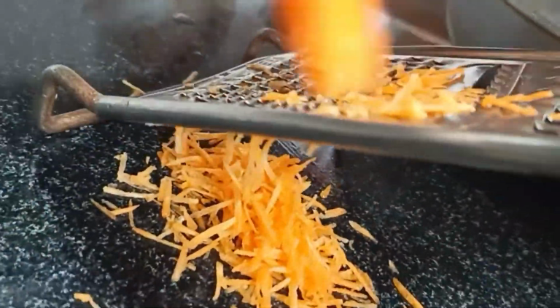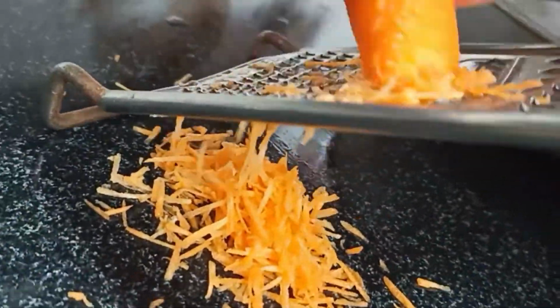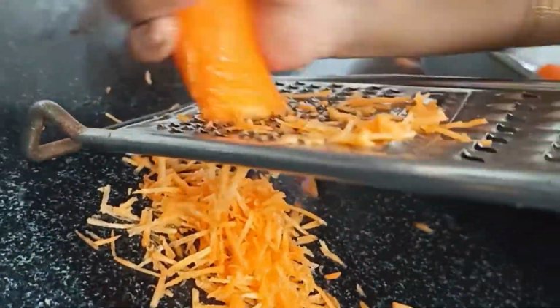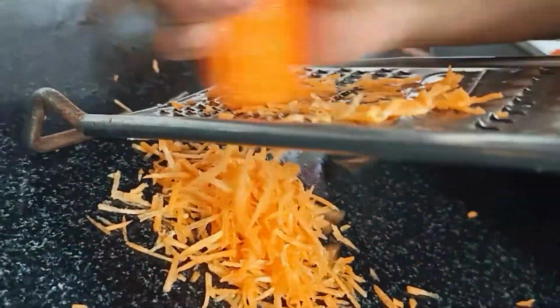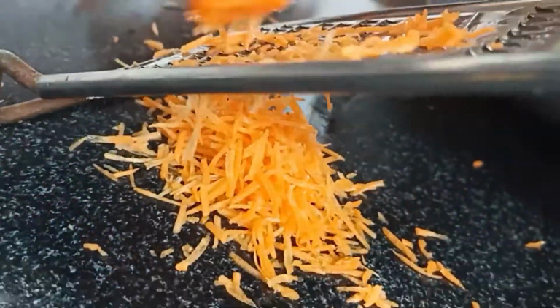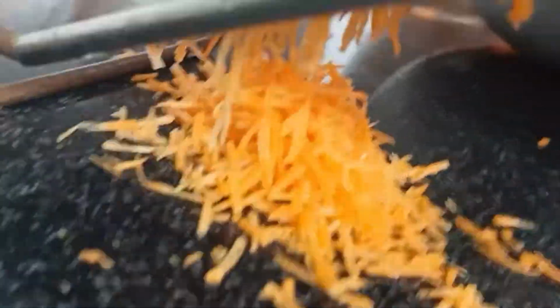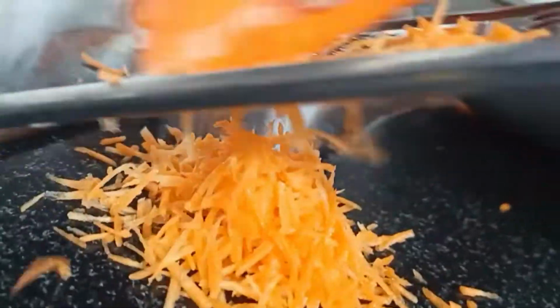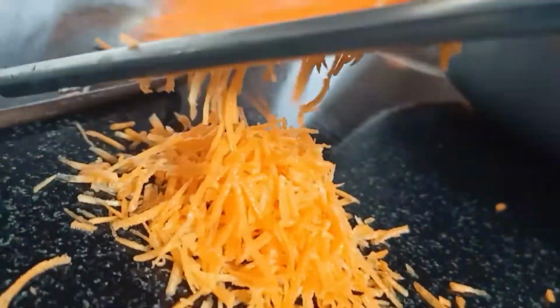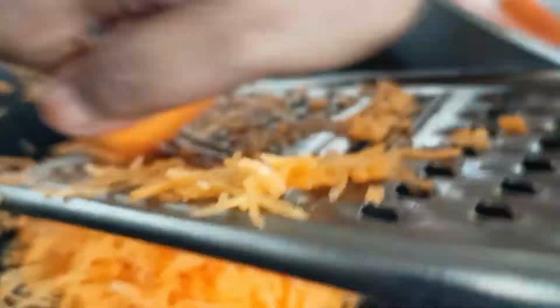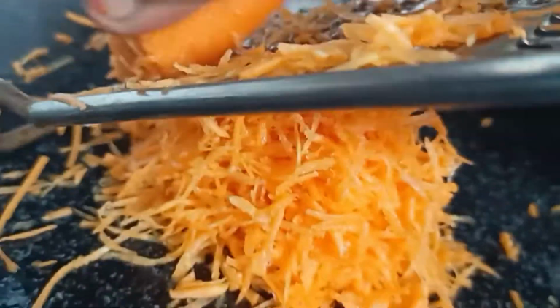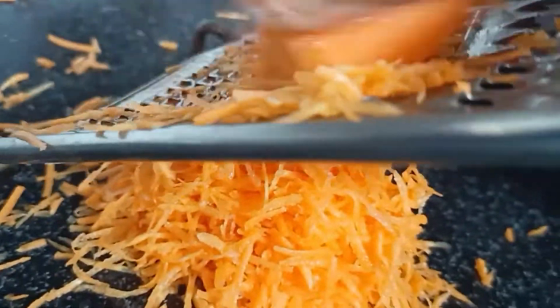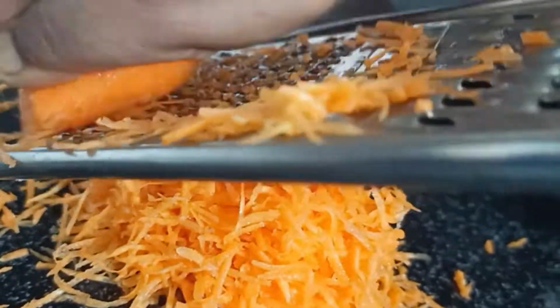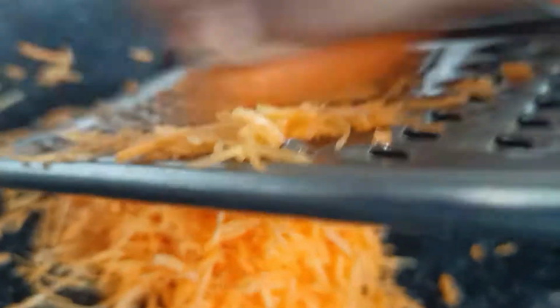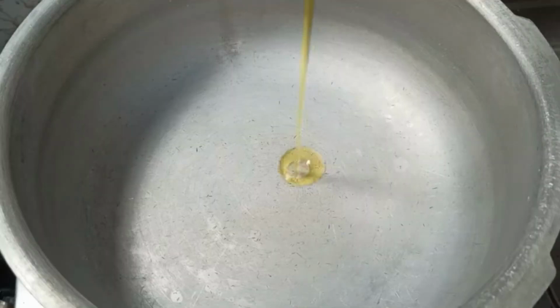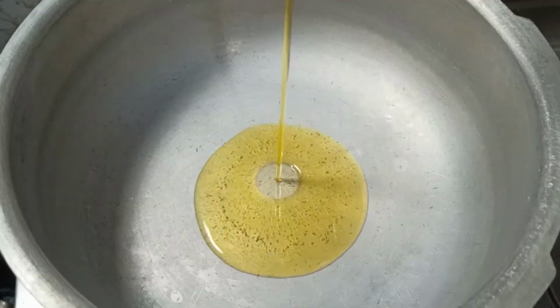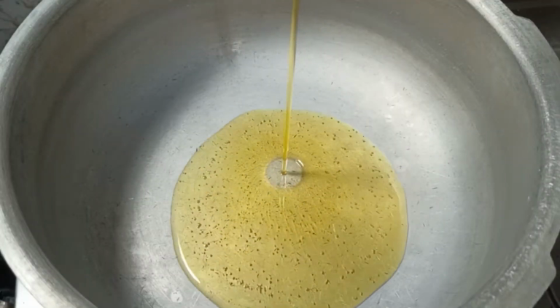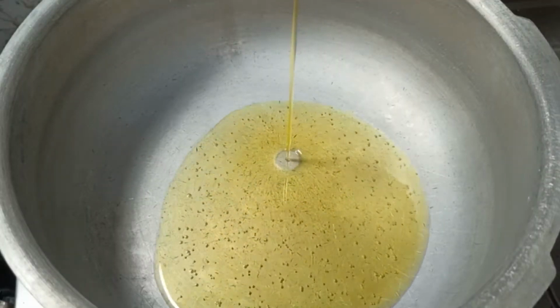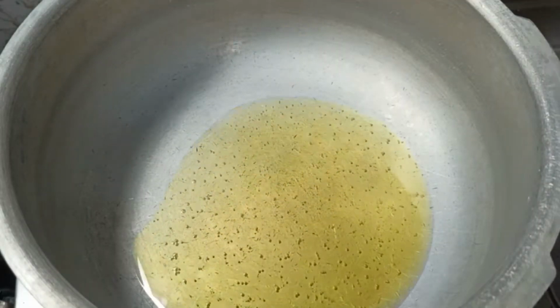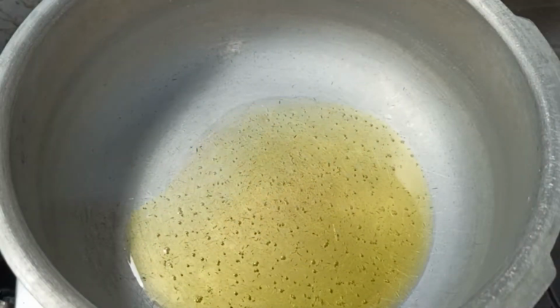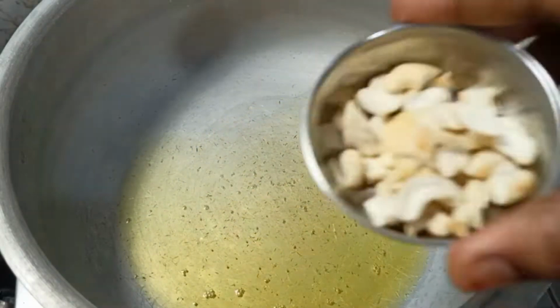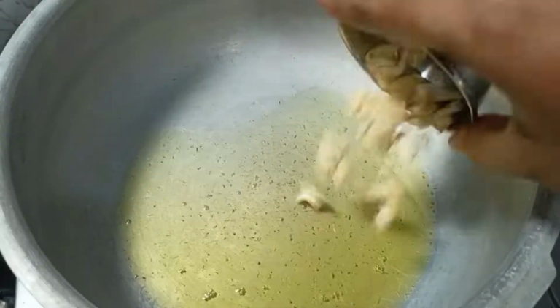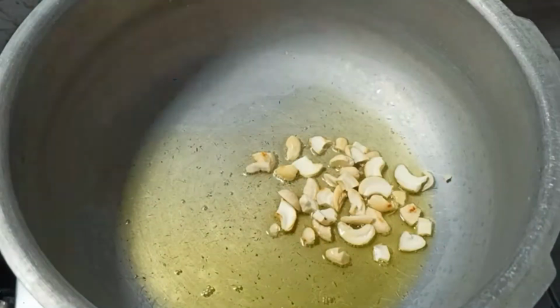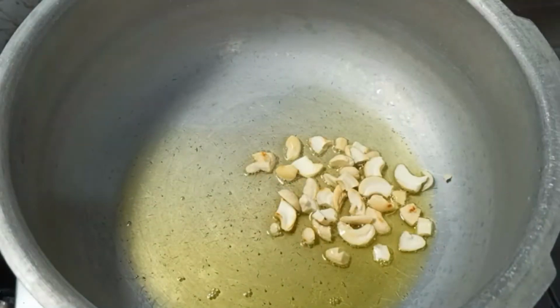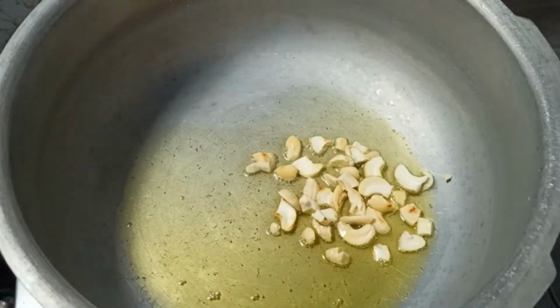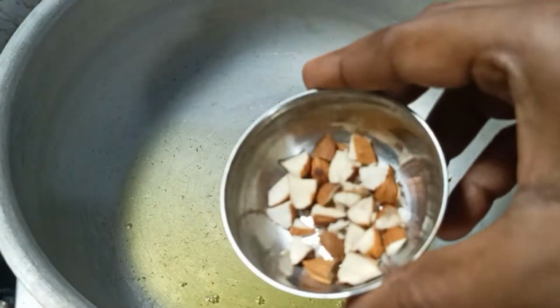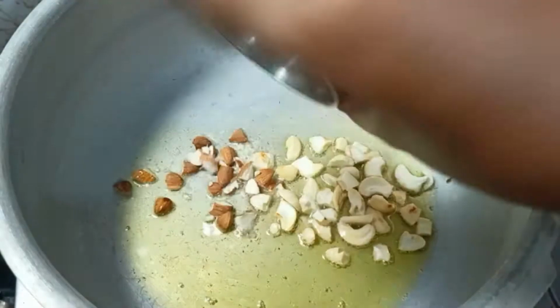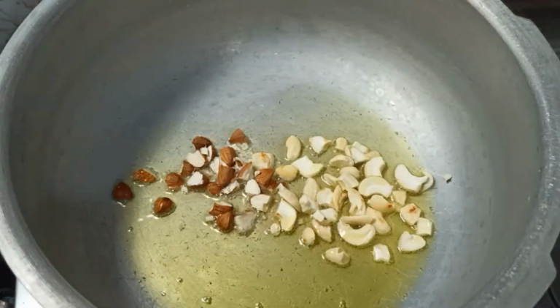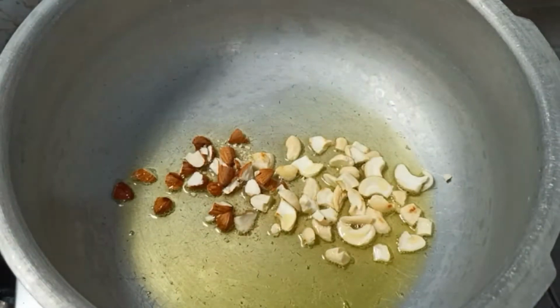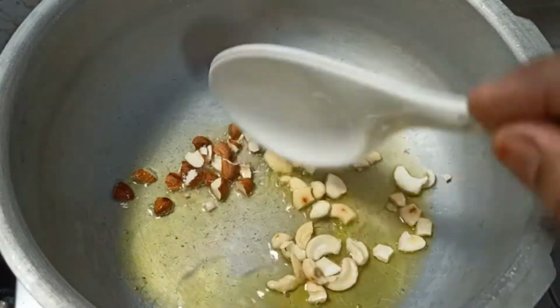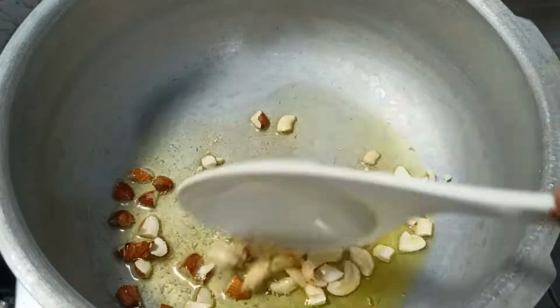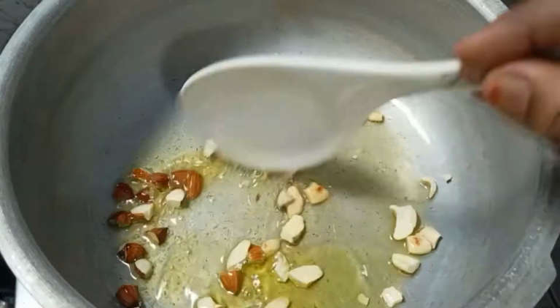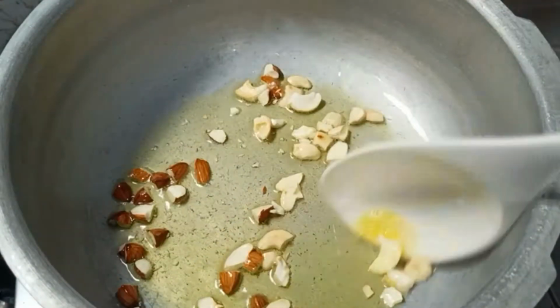We will prepare the carrot. That's the best way. Let's make it in the cooker.